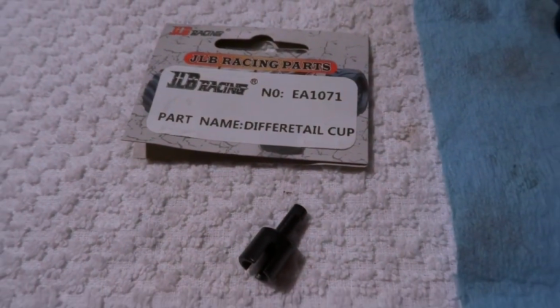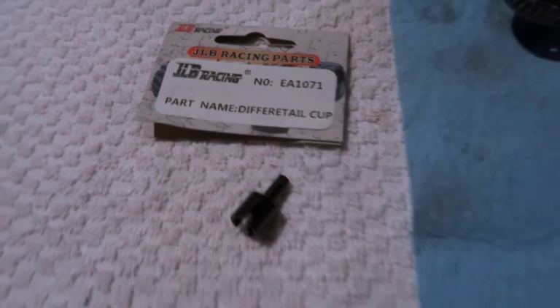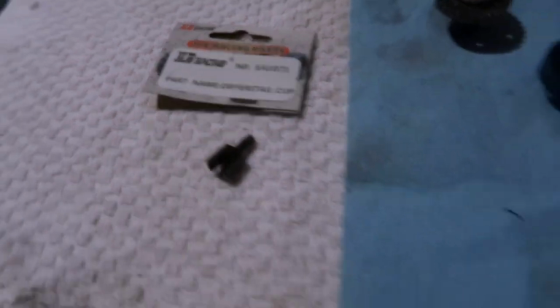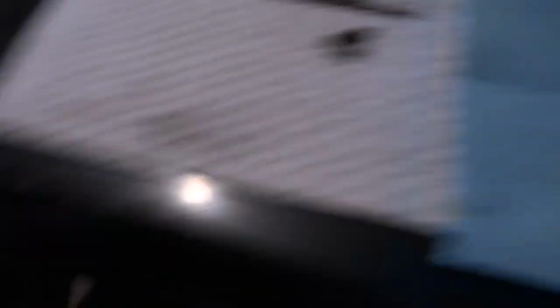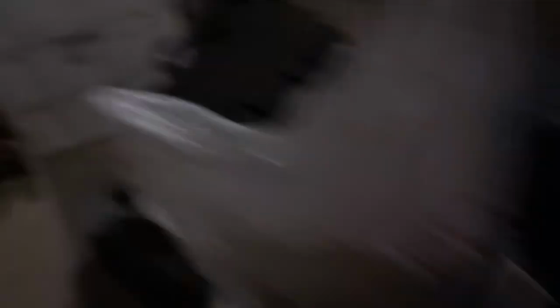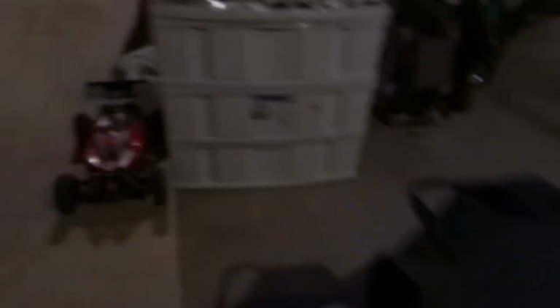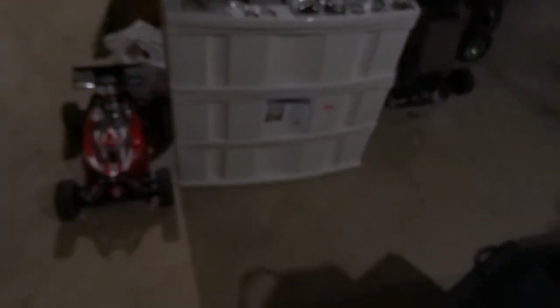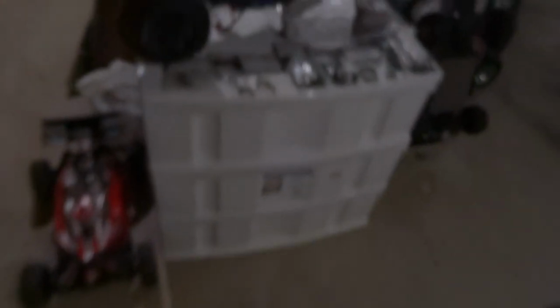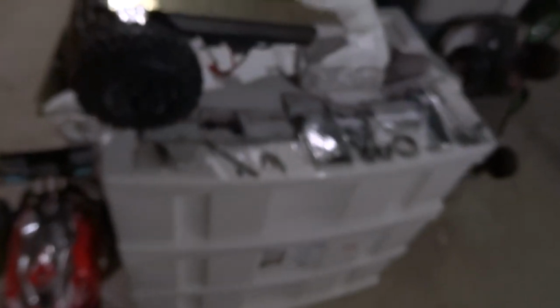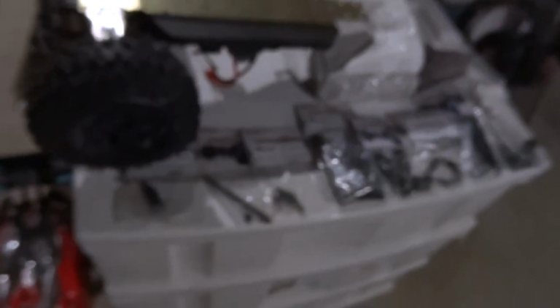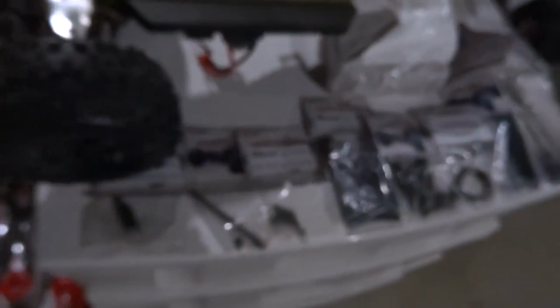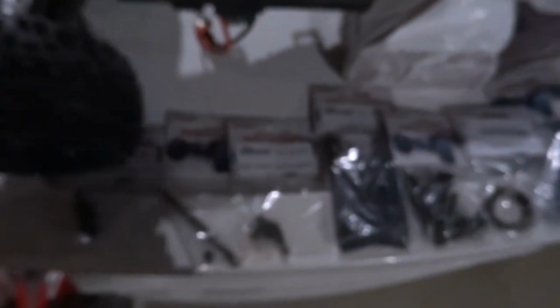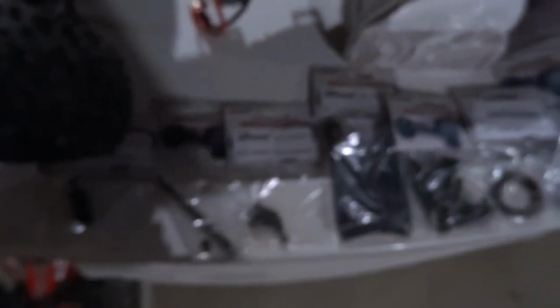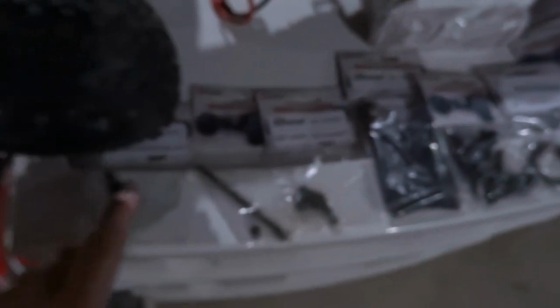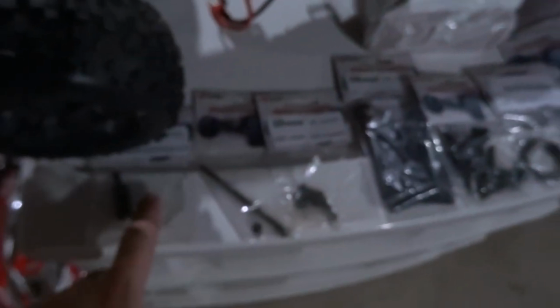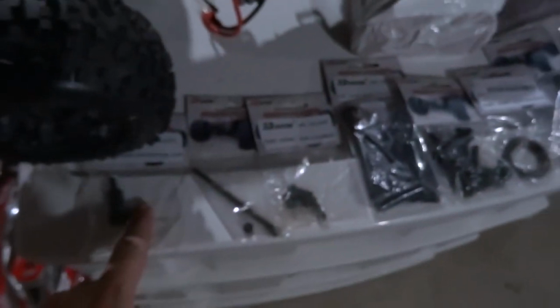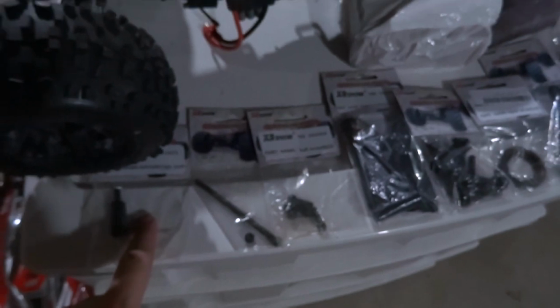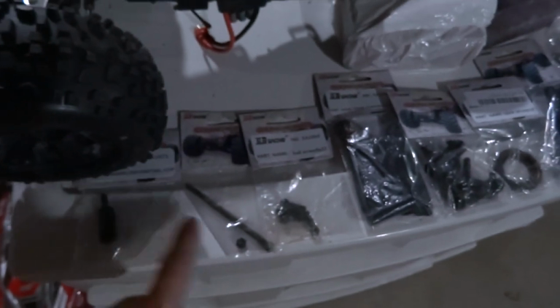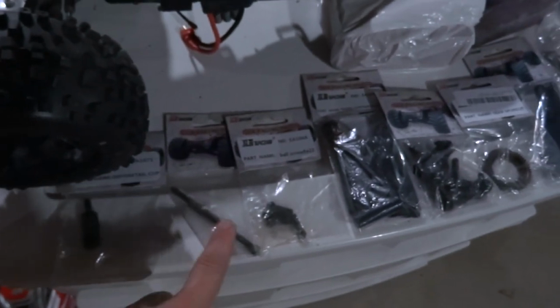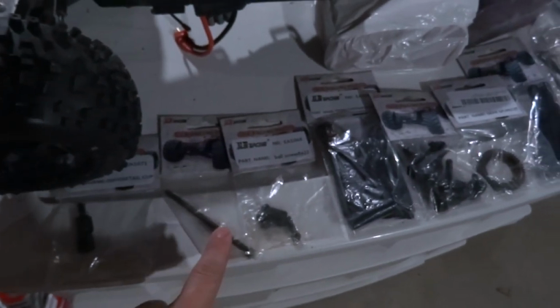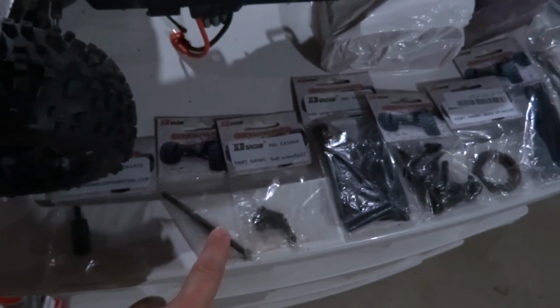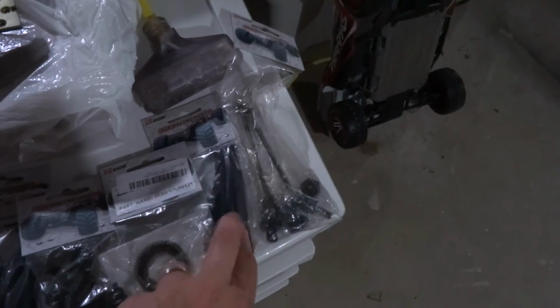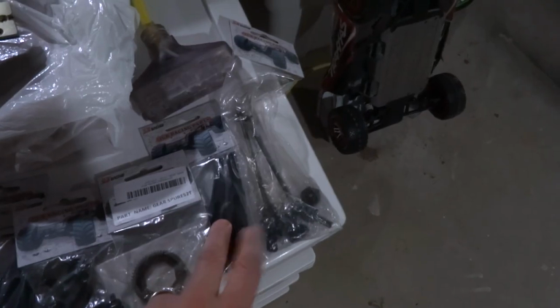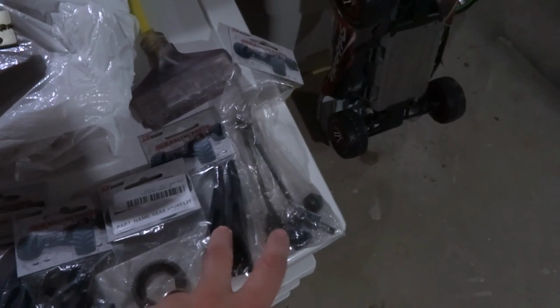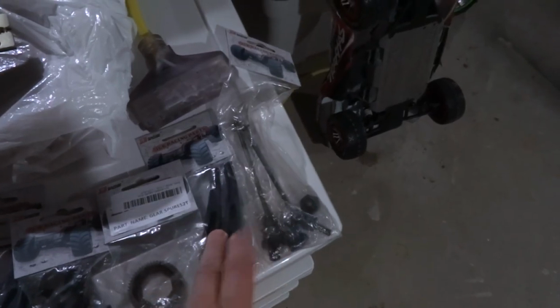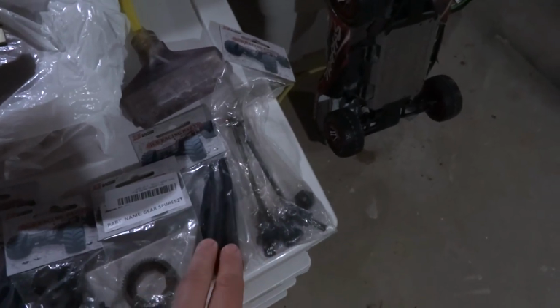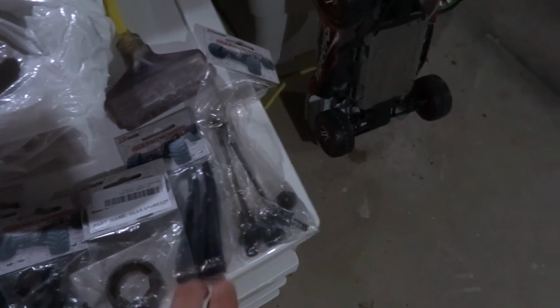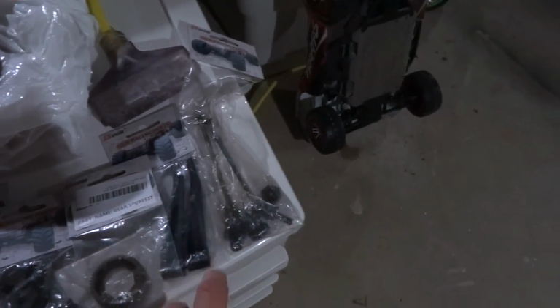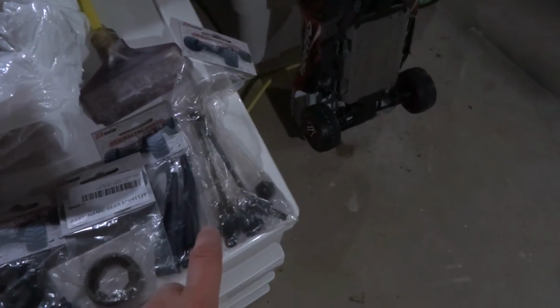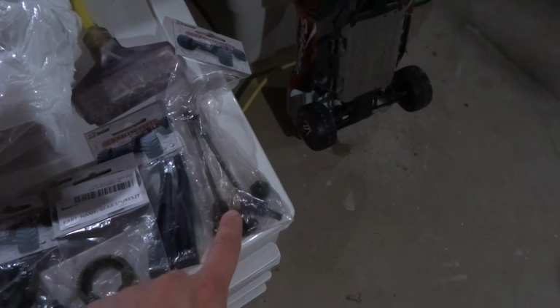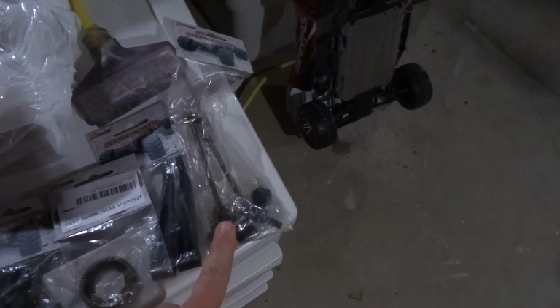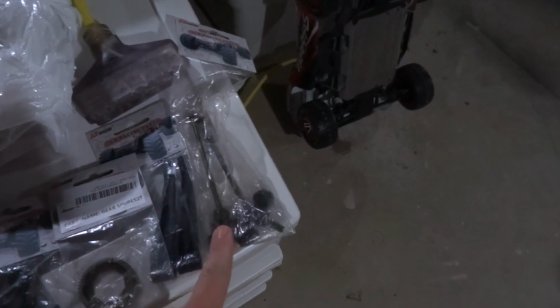EA1071 Diff Cup. And while I ordered, I got a bunch of stuff actually. I've got another diff cup, more A-arm tops and bottoms, and then axles.